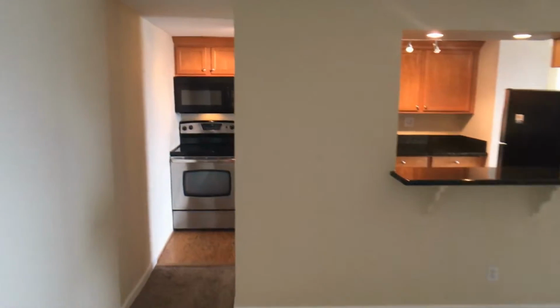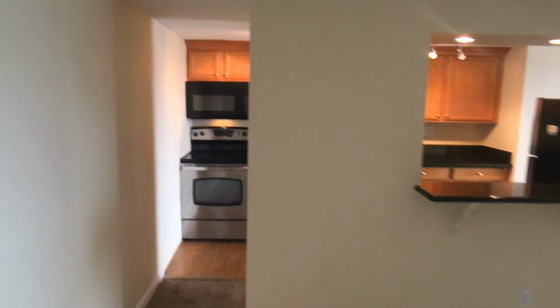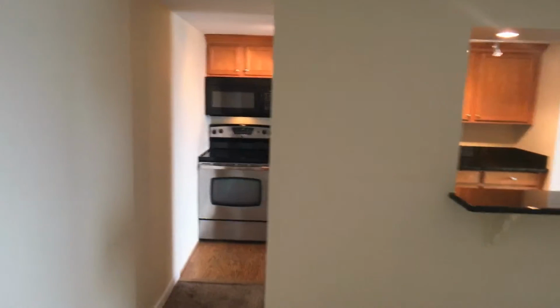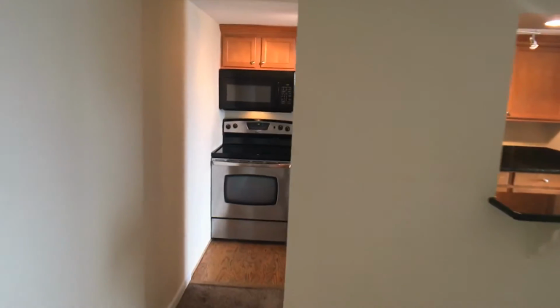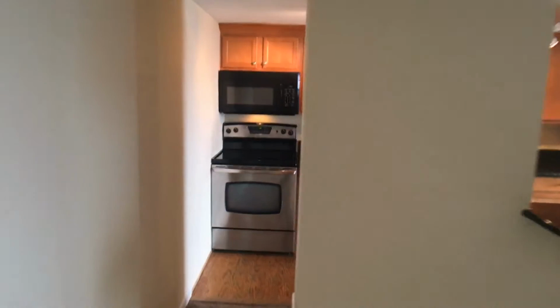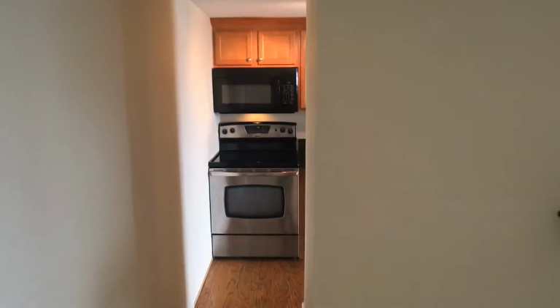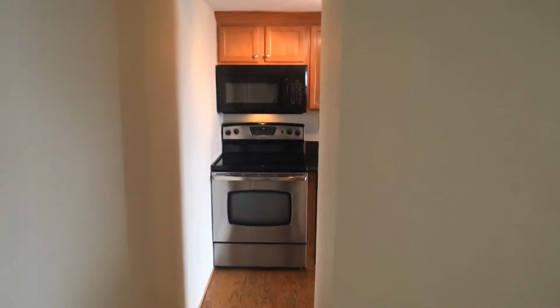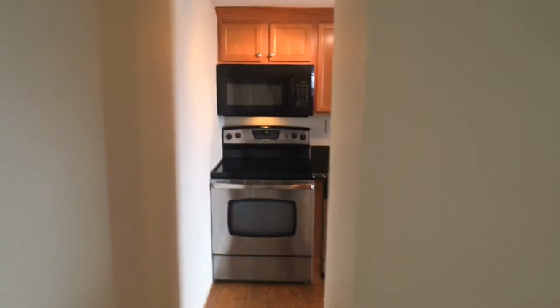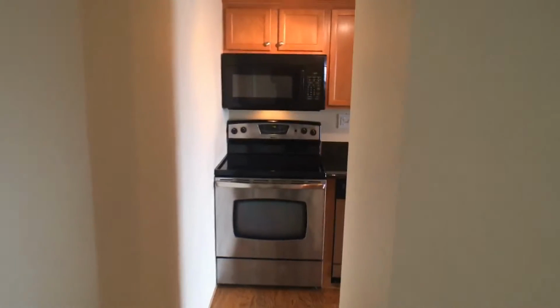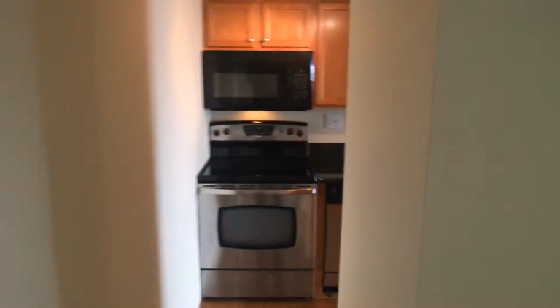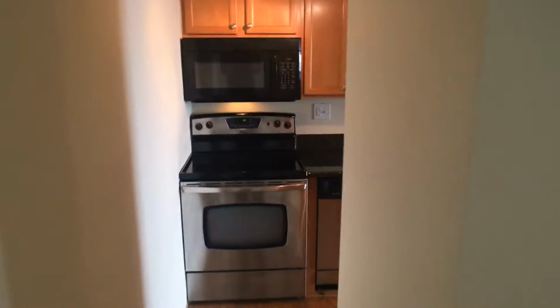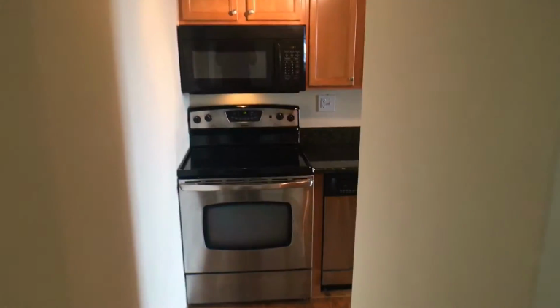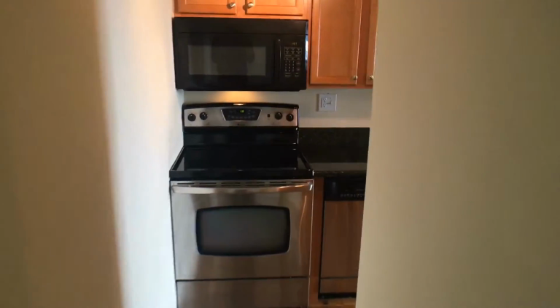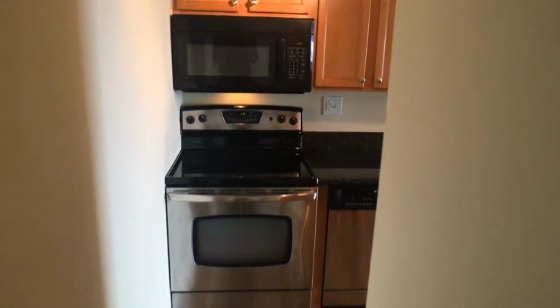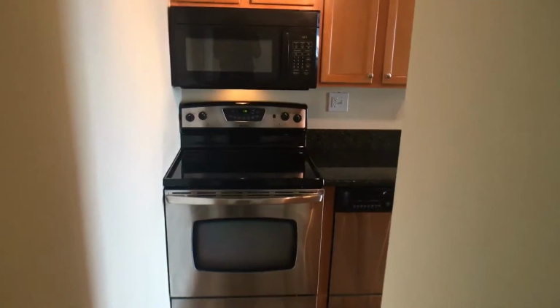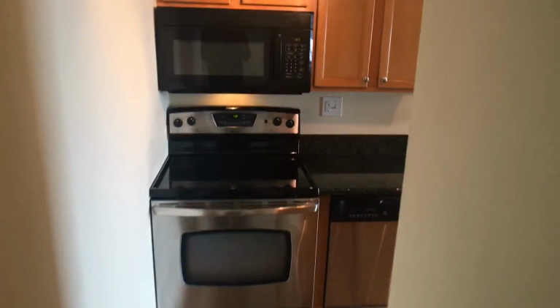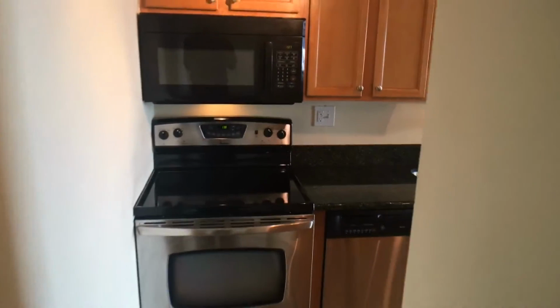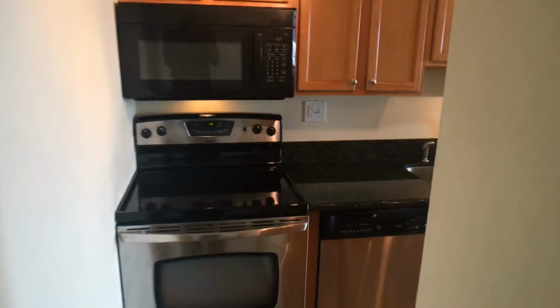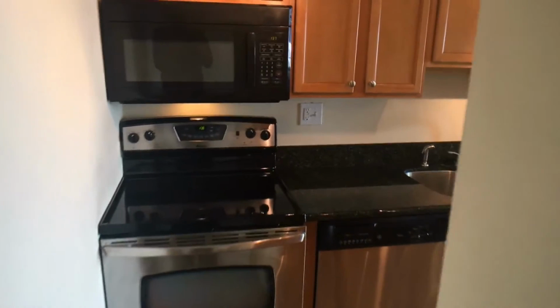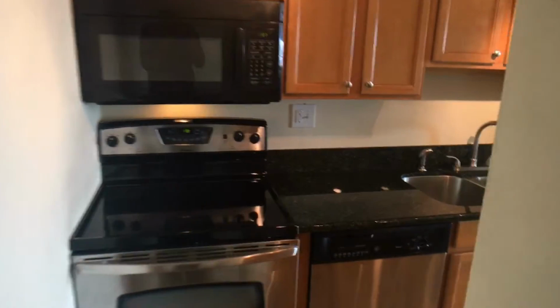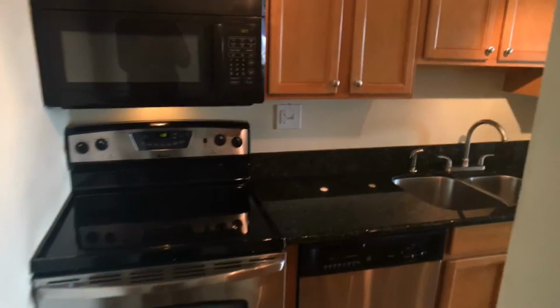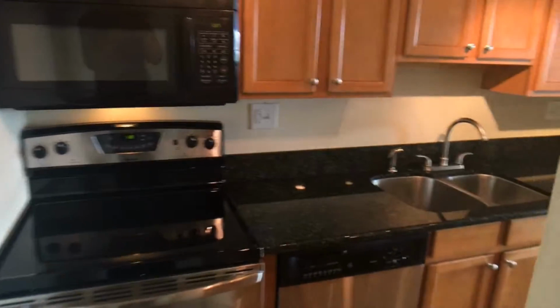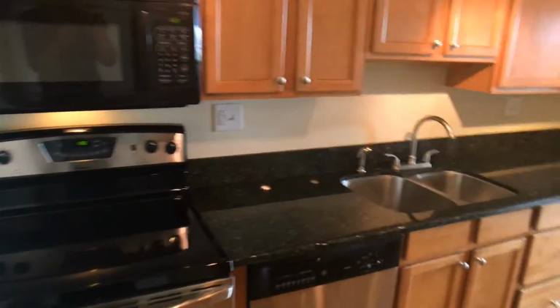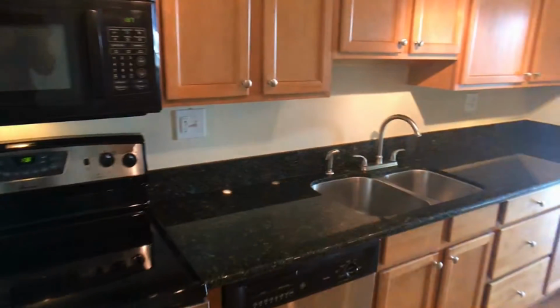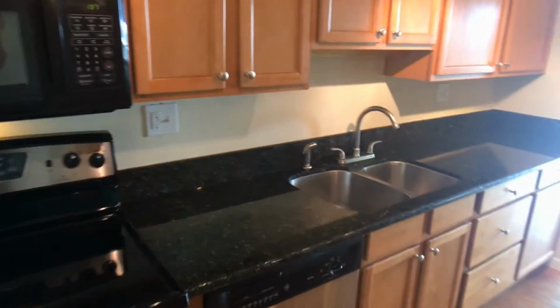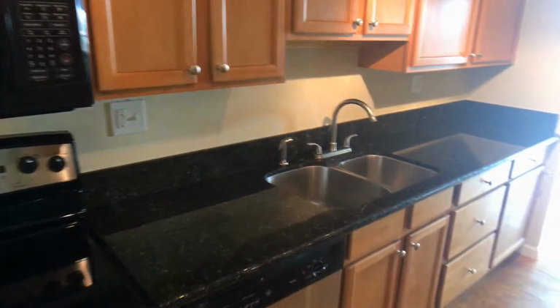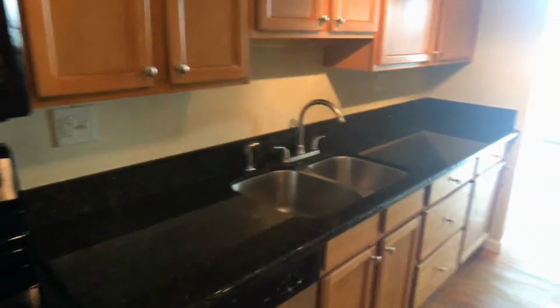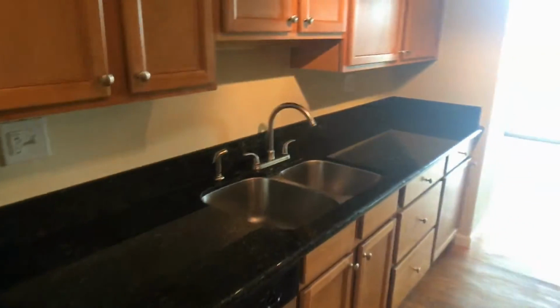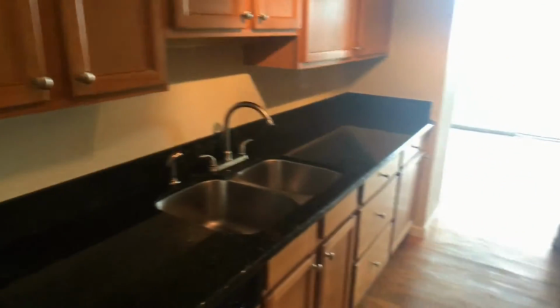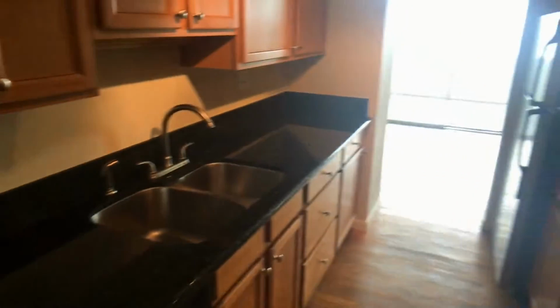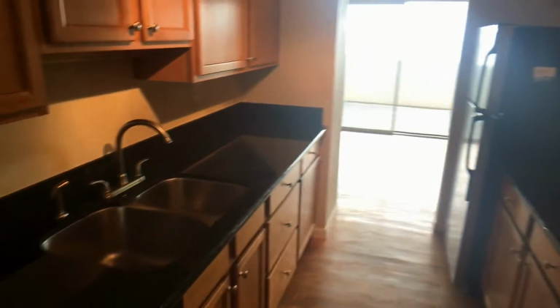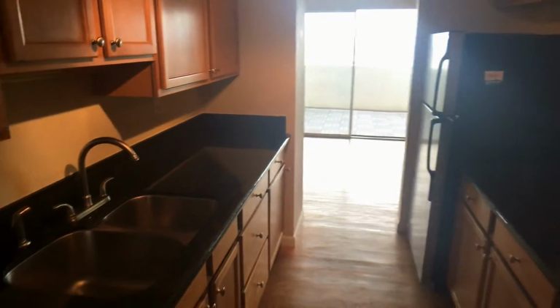We now make our way into the kitchen — stainless steel appliances and nice granite countertops.